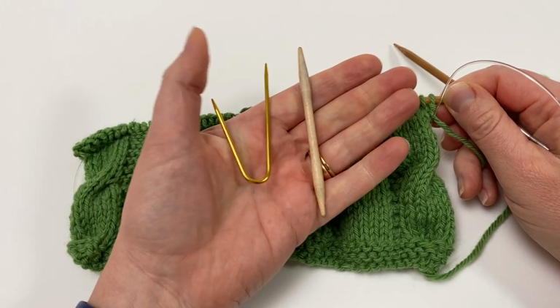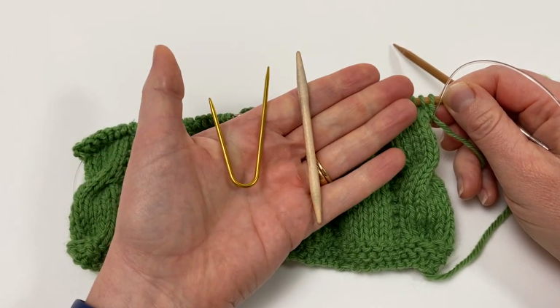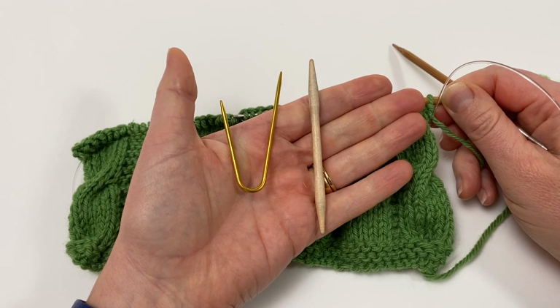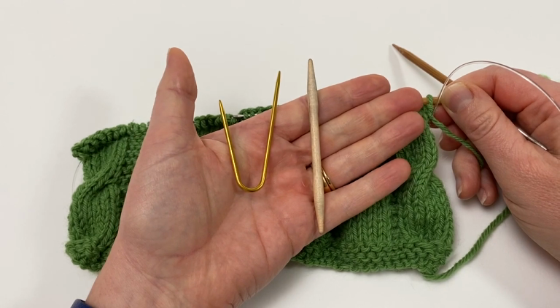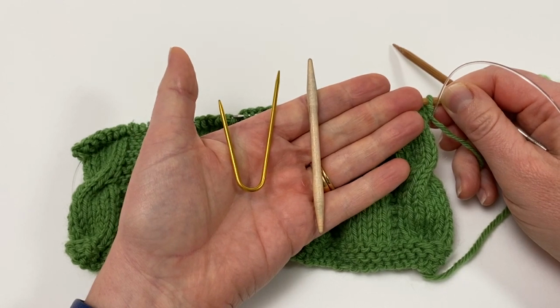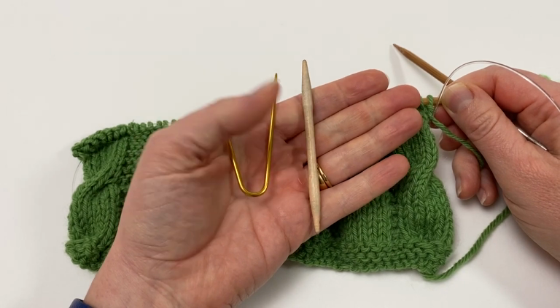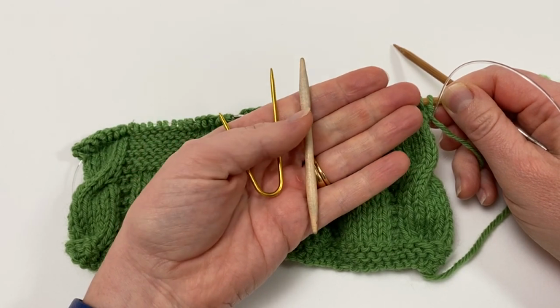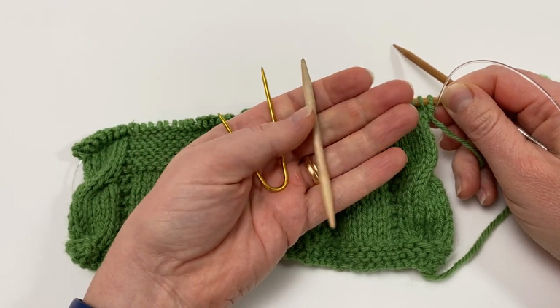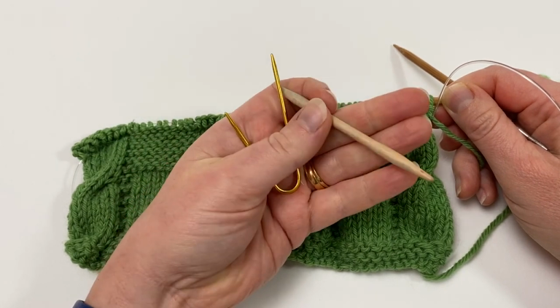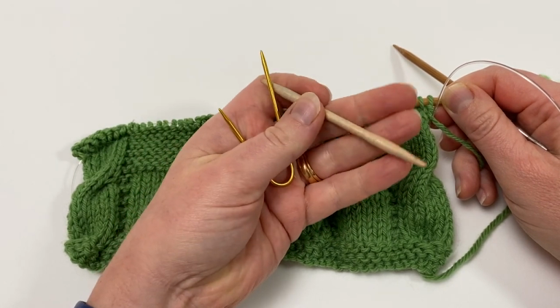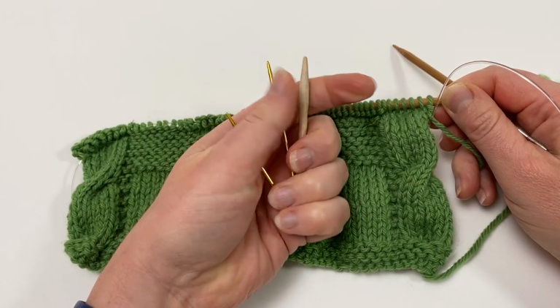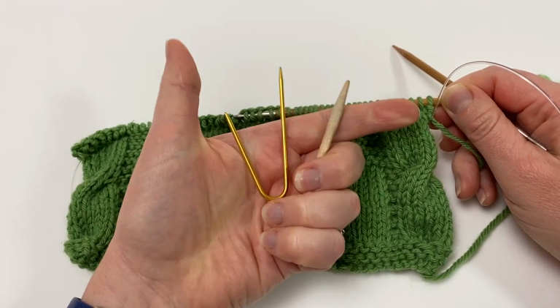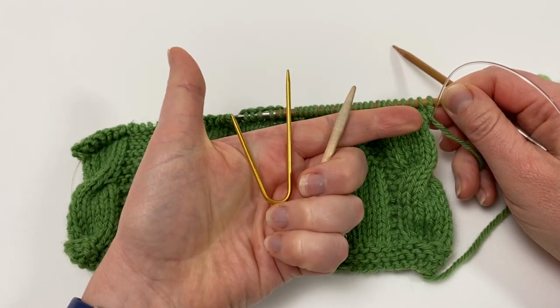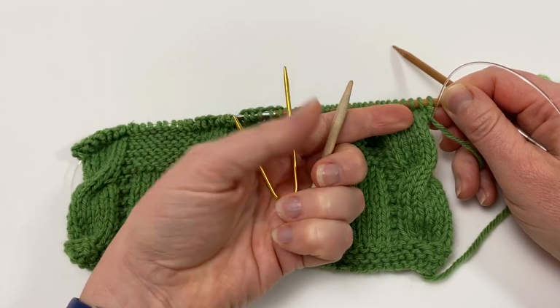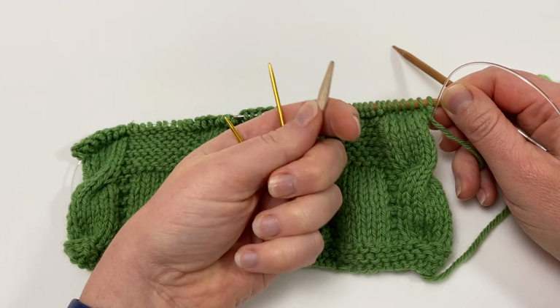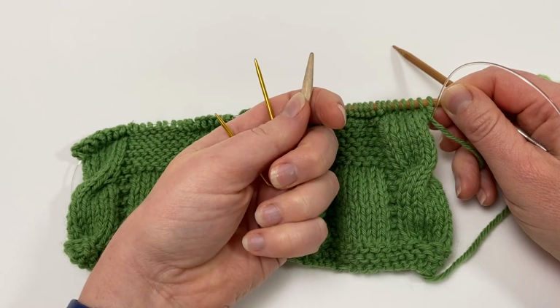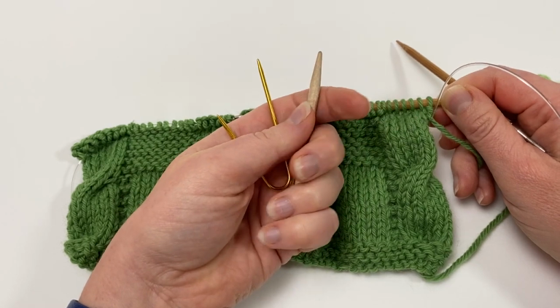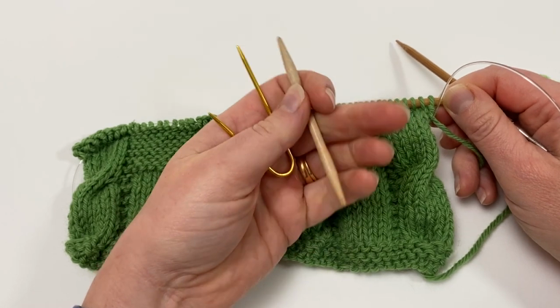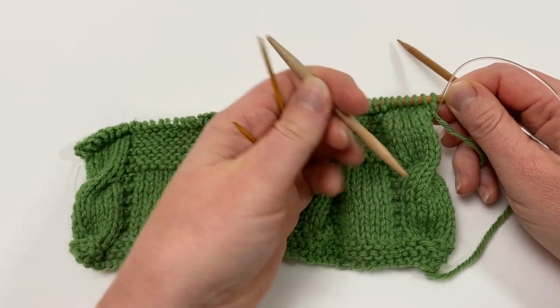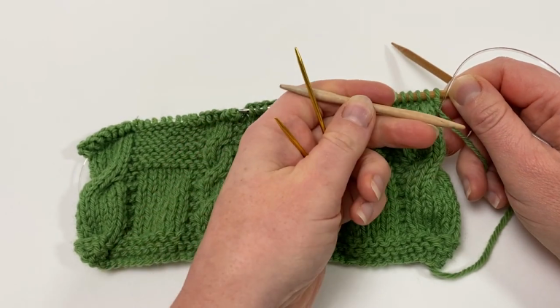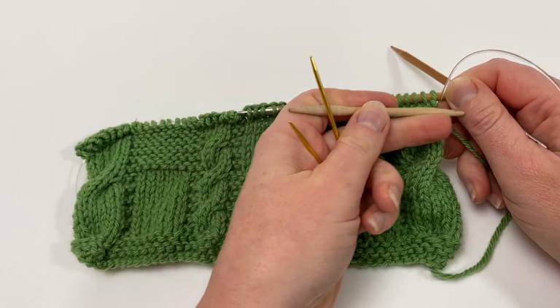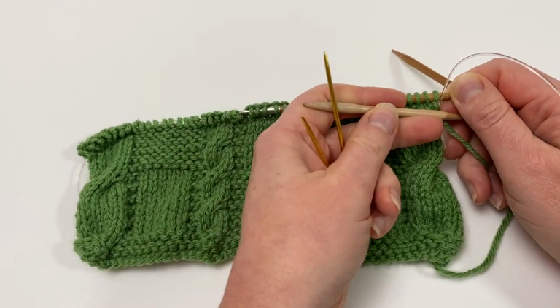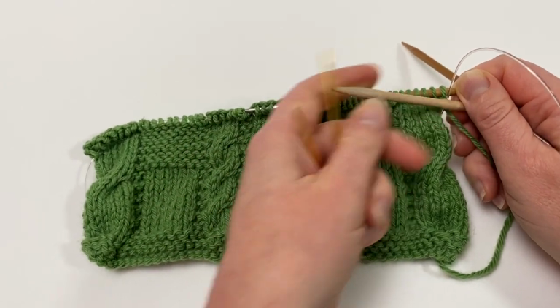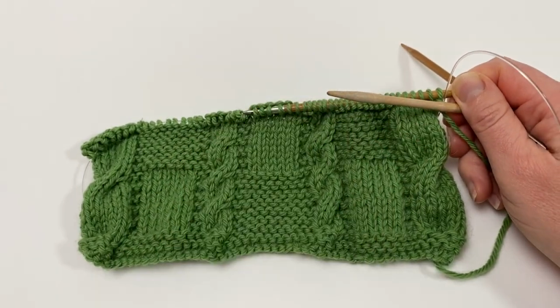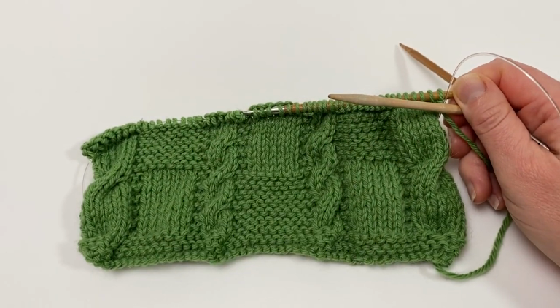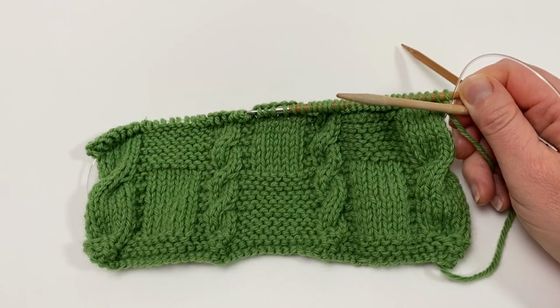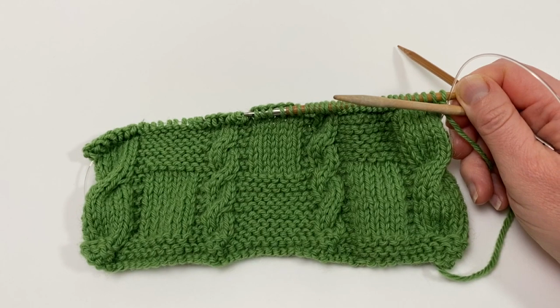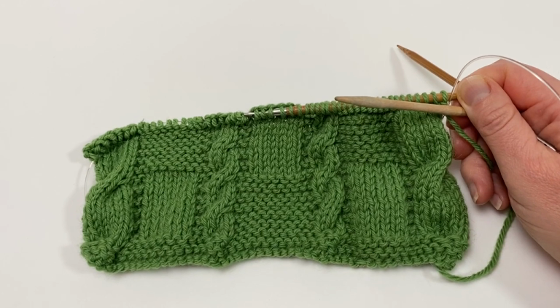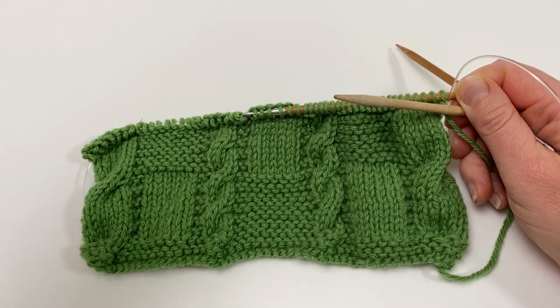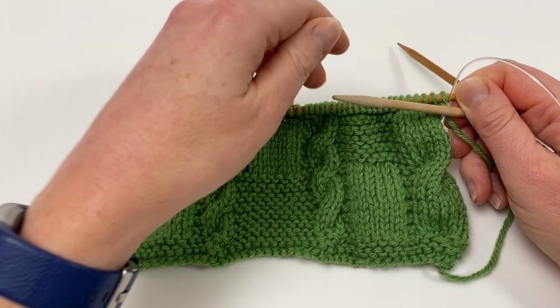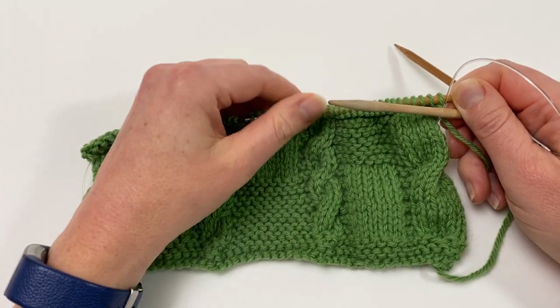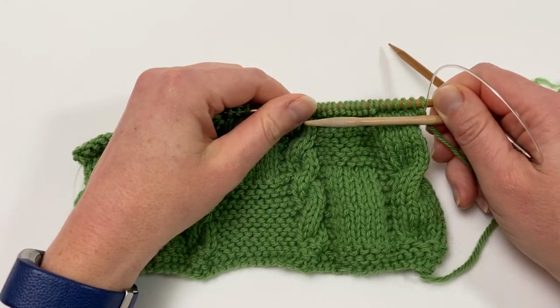Here are a couple of examples of cable needles. You can get straight ones and bent ones and some that are somewhere in between the two. I'm going to demonstrate using this straight cable needle, but it's worked in exactly the same way with the bent one.